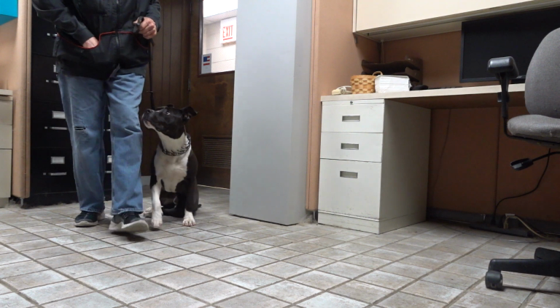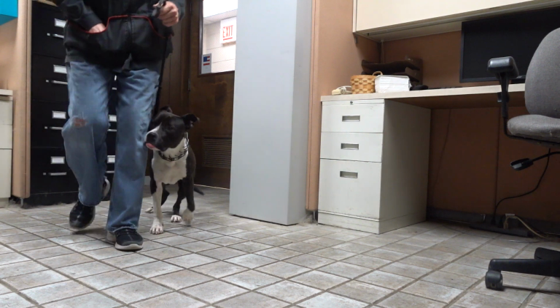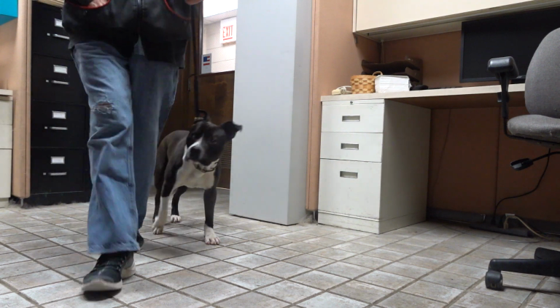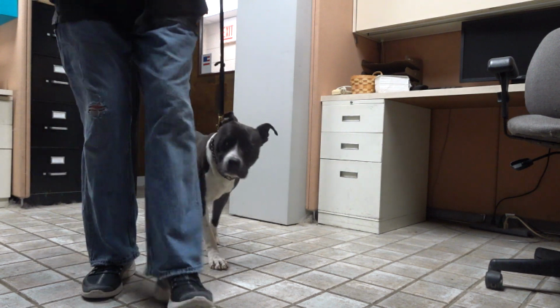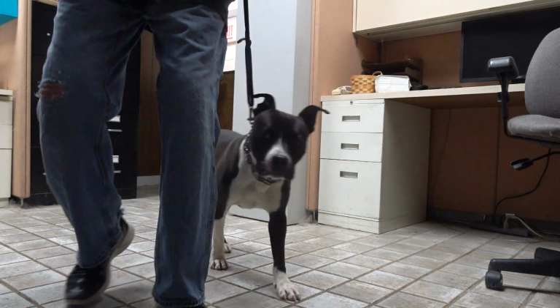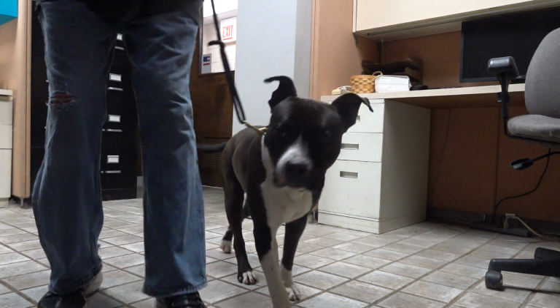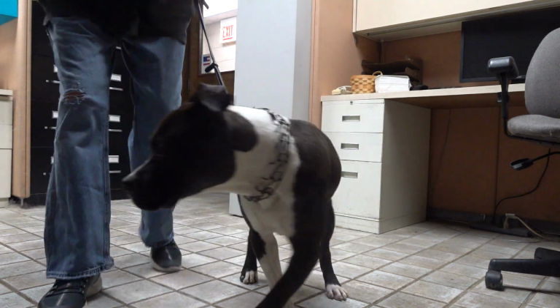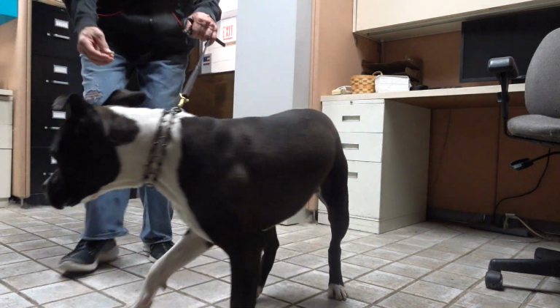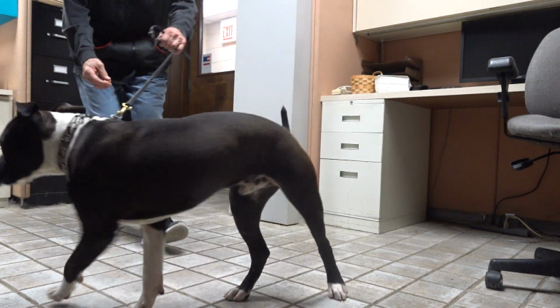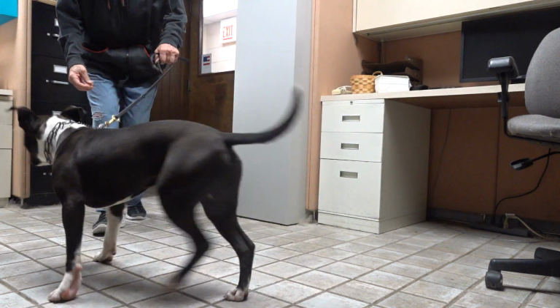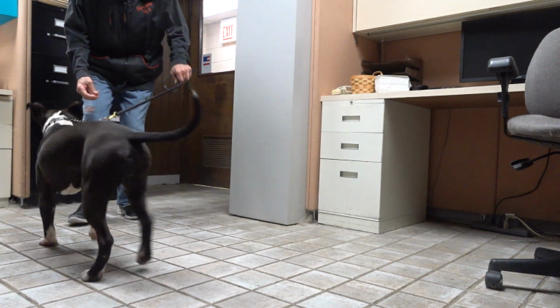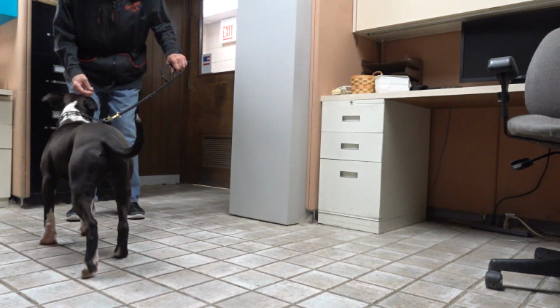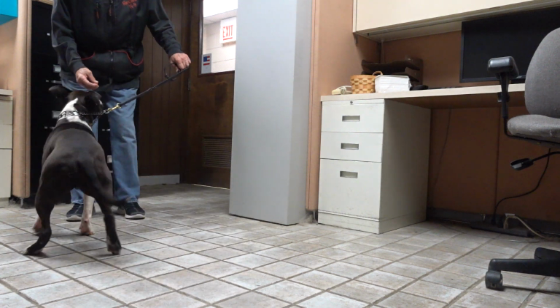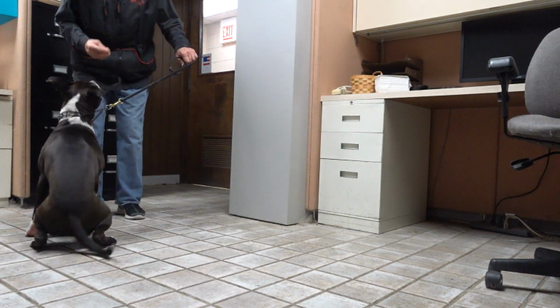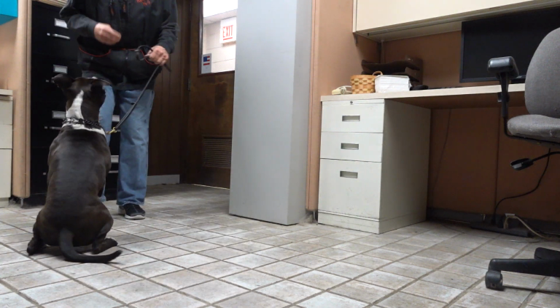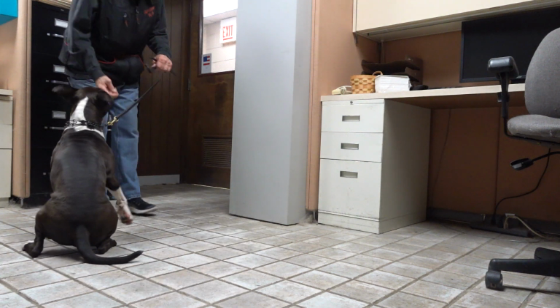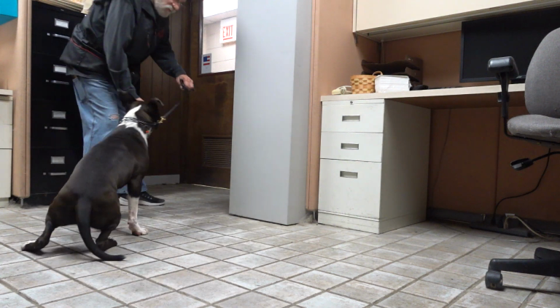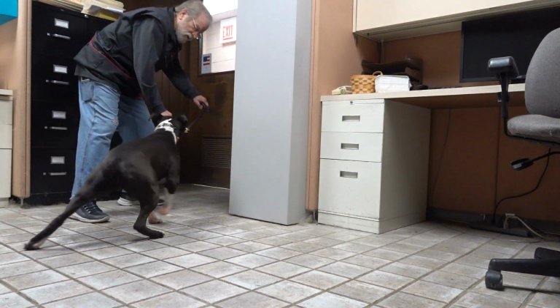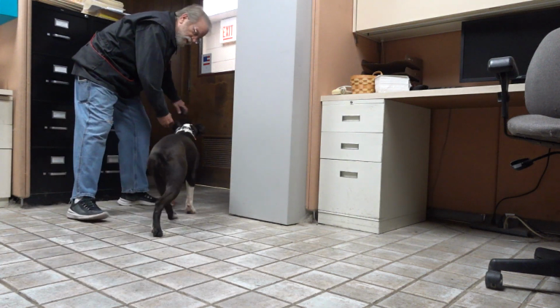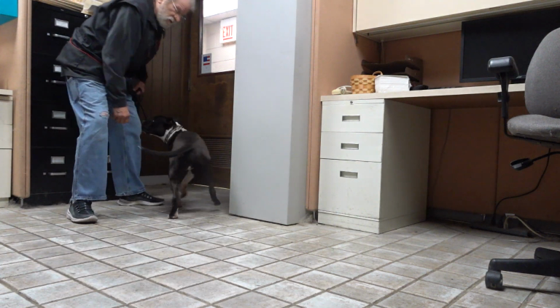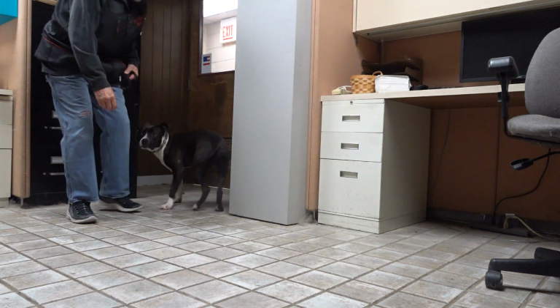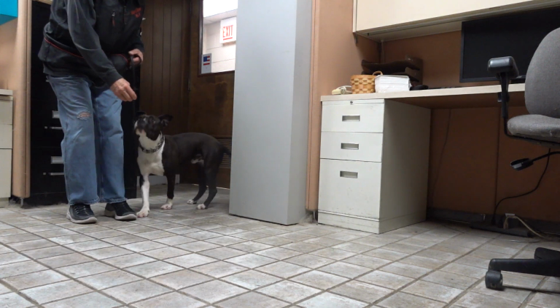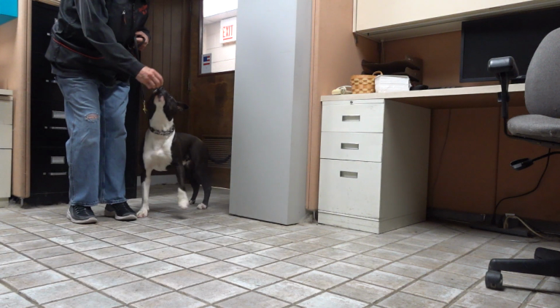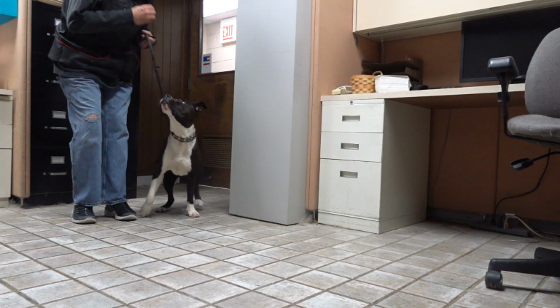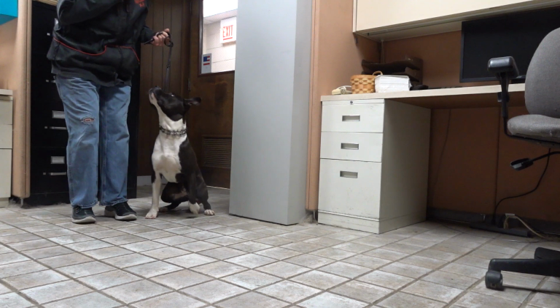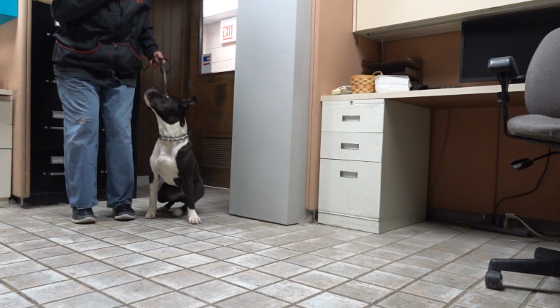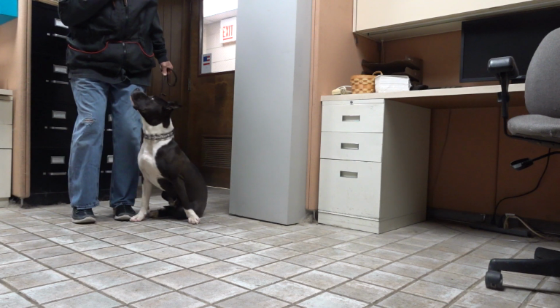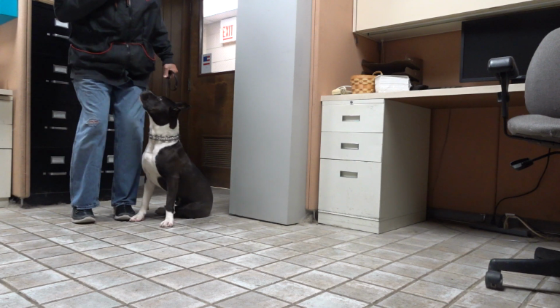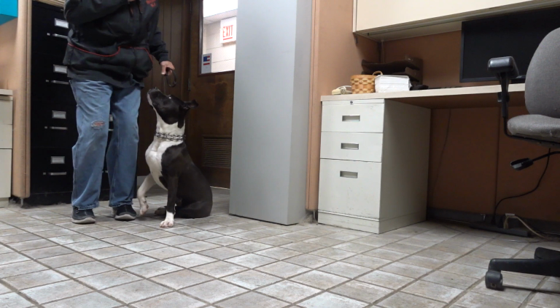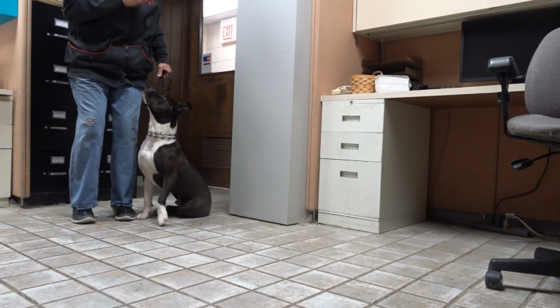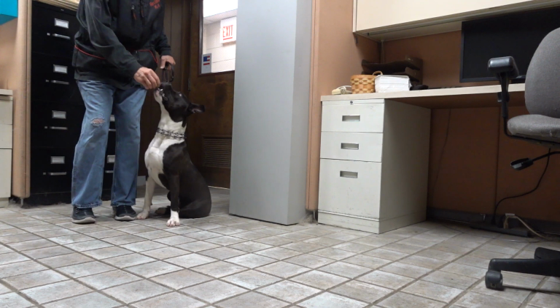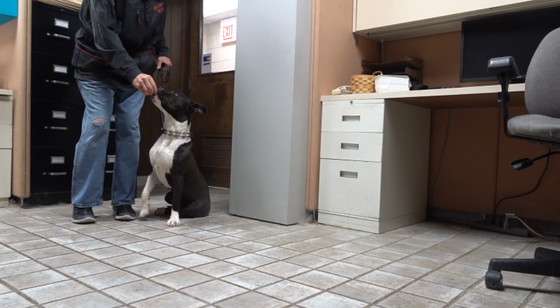Heel. Call front, here. Sit. Lots of room. Heel. Sit. And eventually he'll do that with just rotating my hip back.